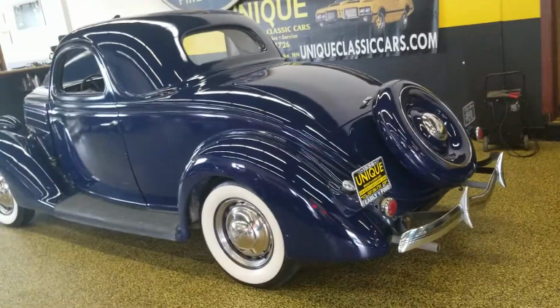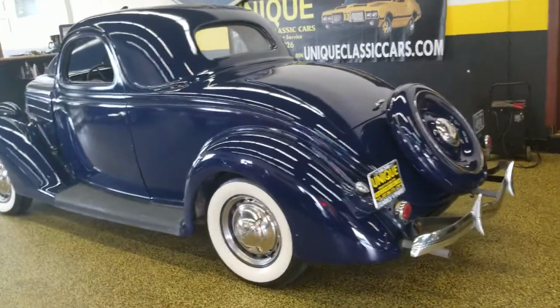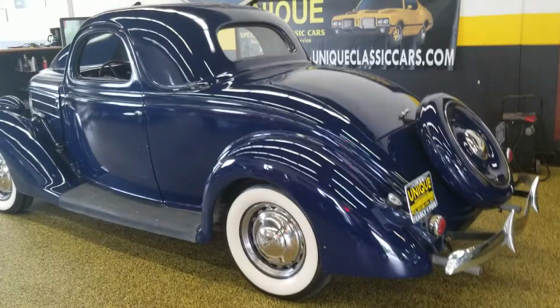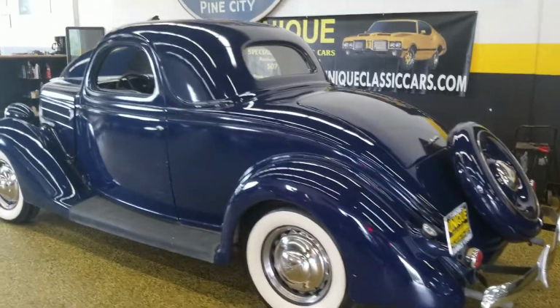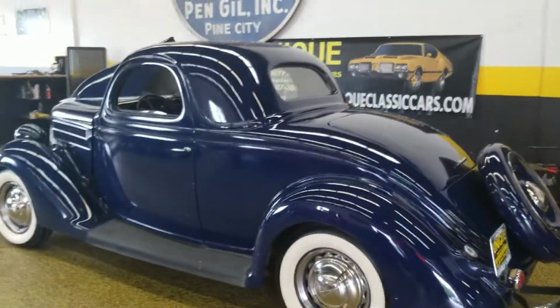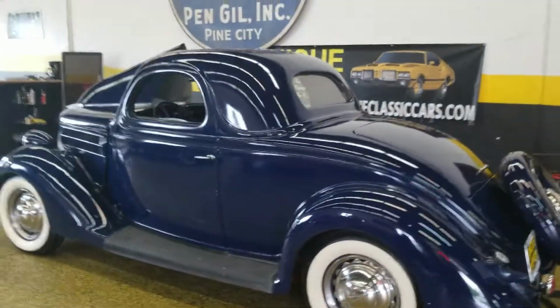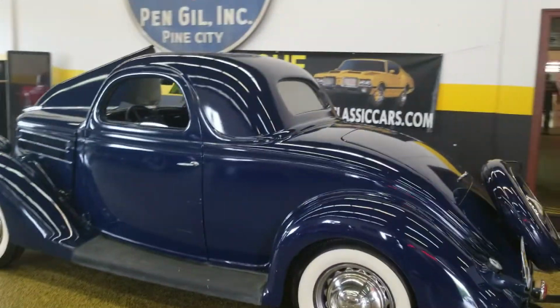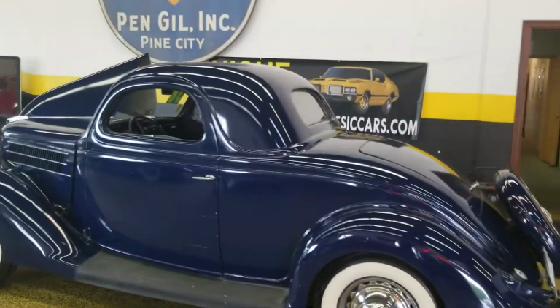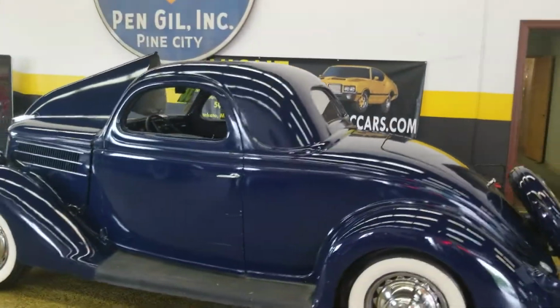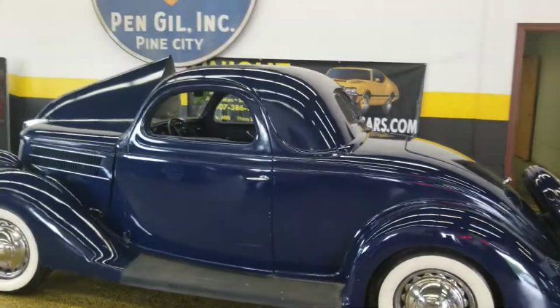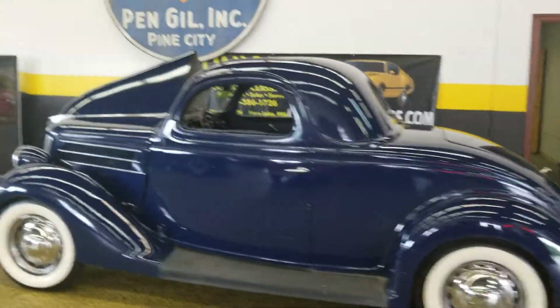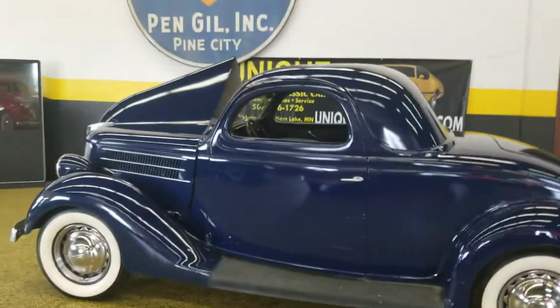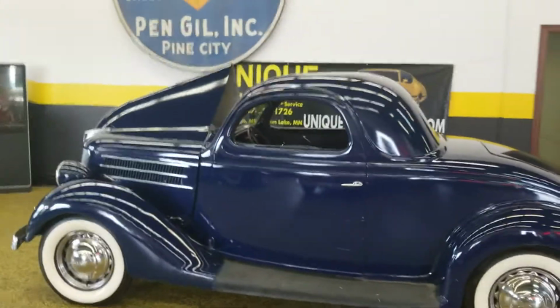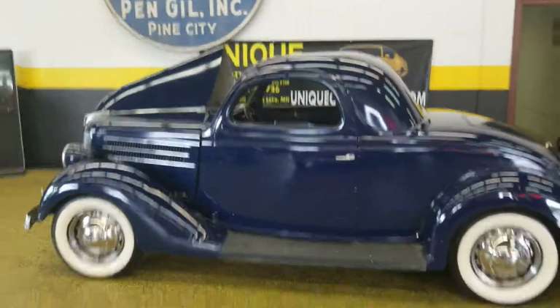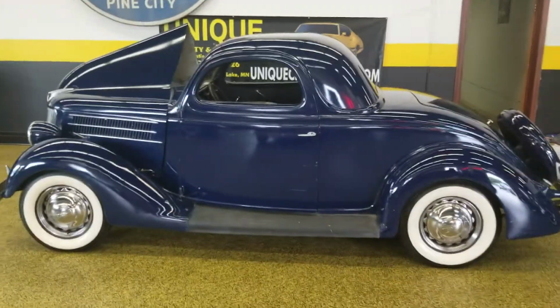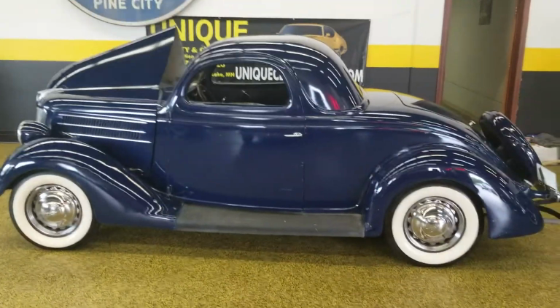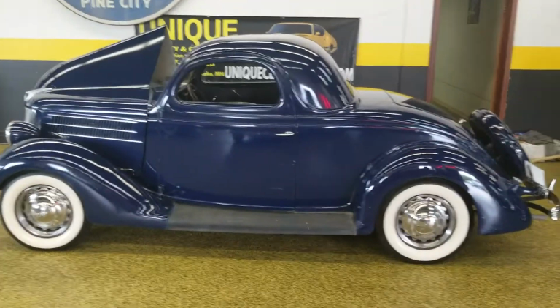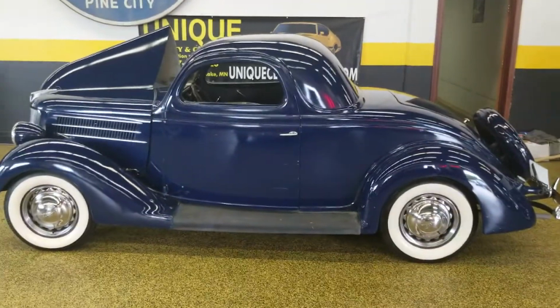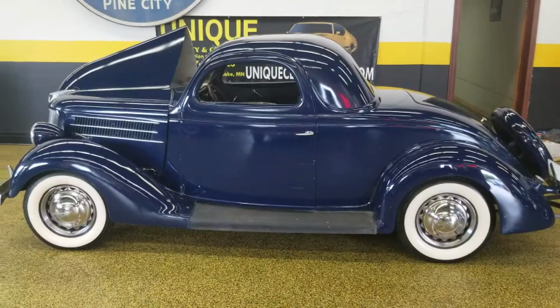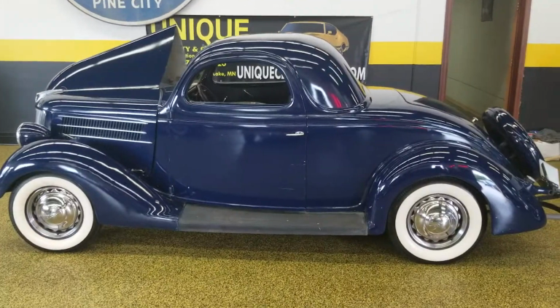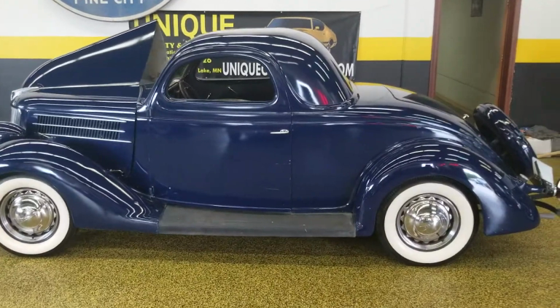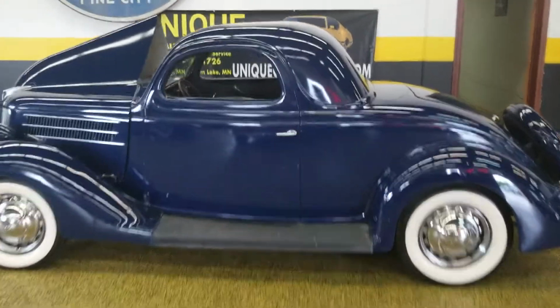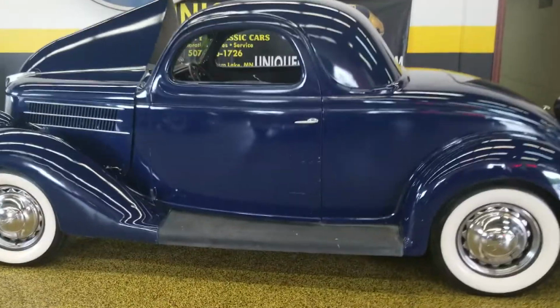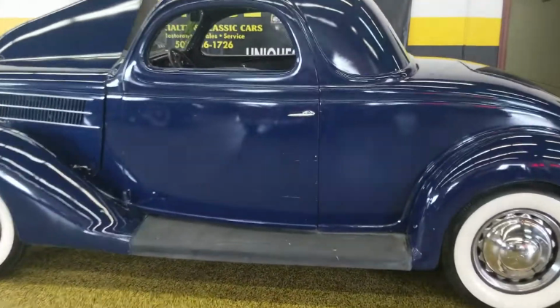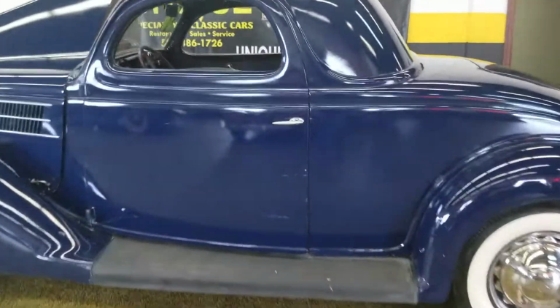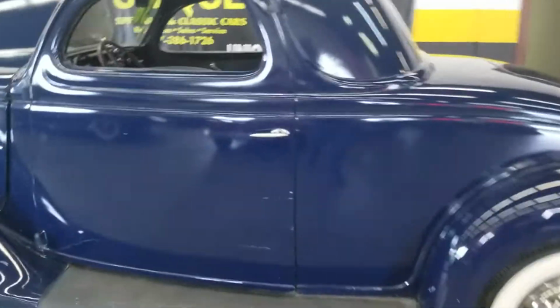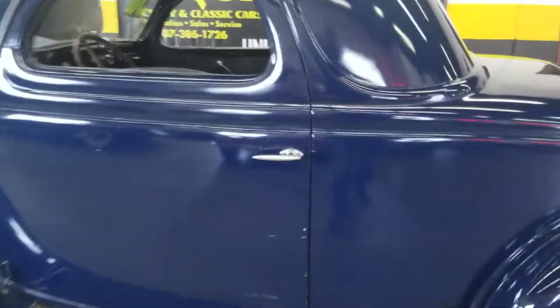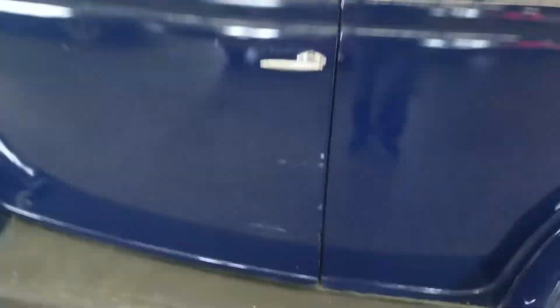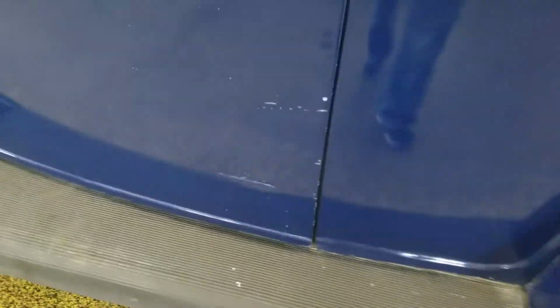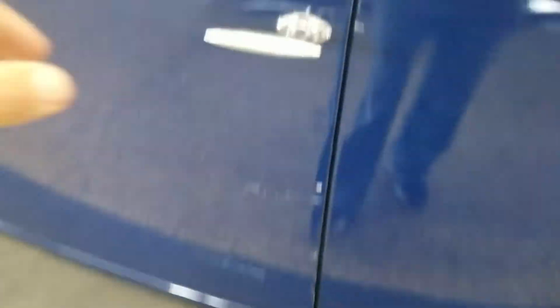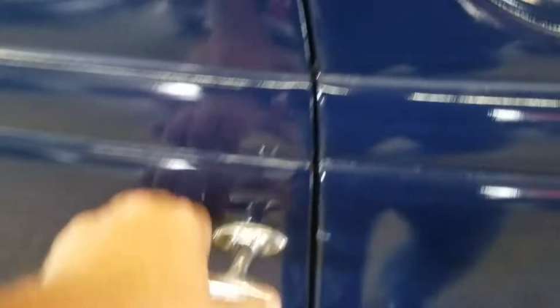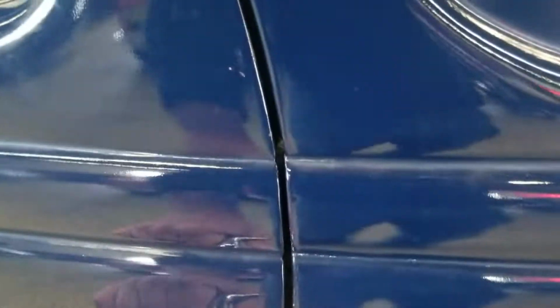By the way, if you're looking at this, you know how hard a stock three-window is to find. If you wanted to street rod one, this would be an excellent candidate because of how solid it is.